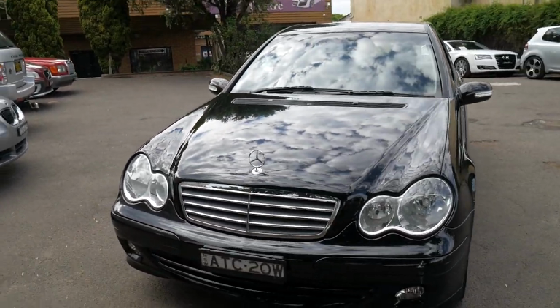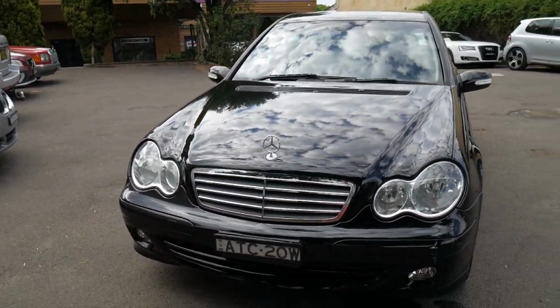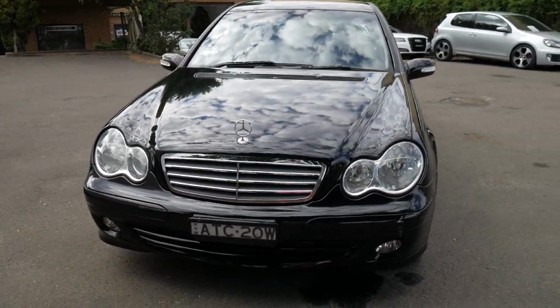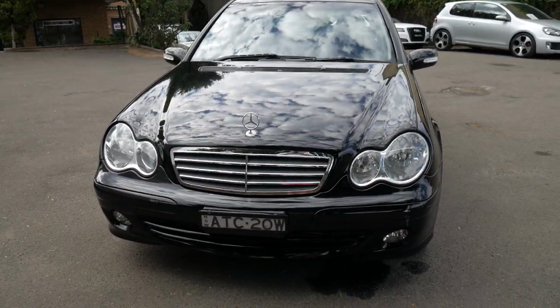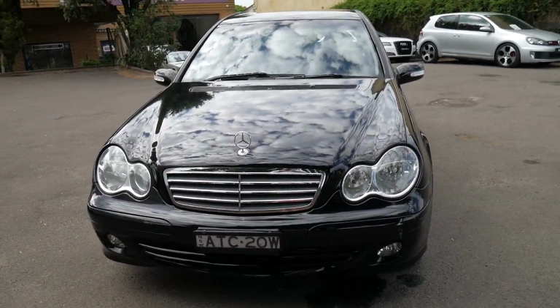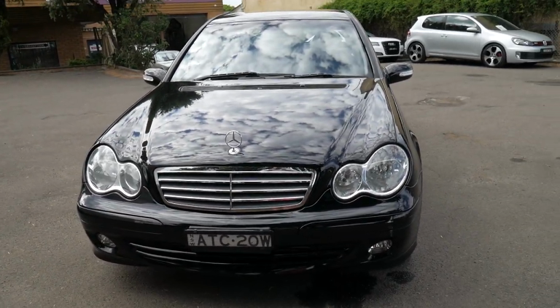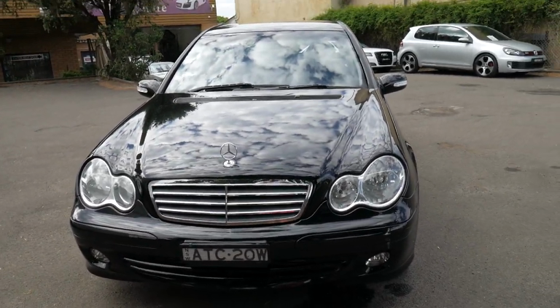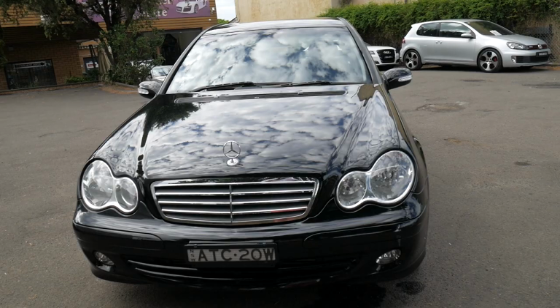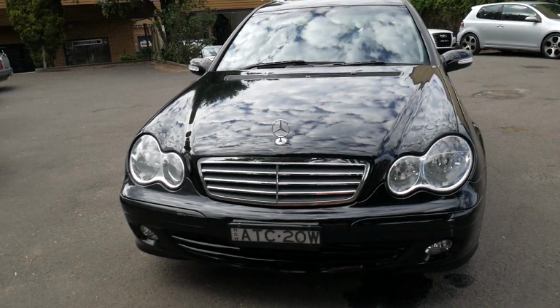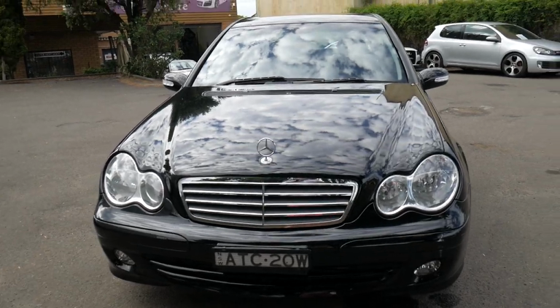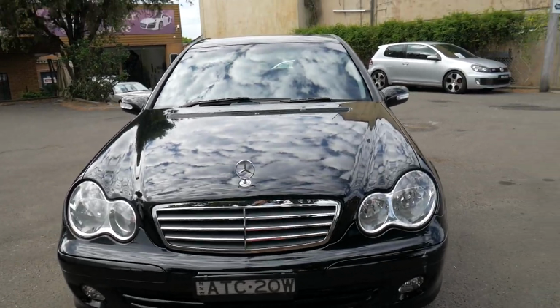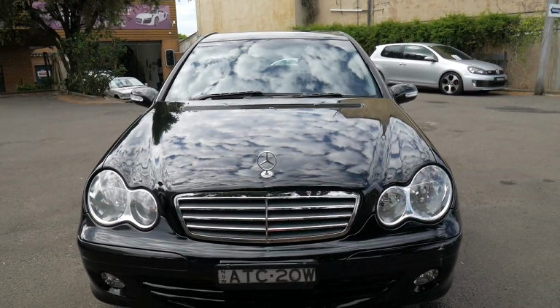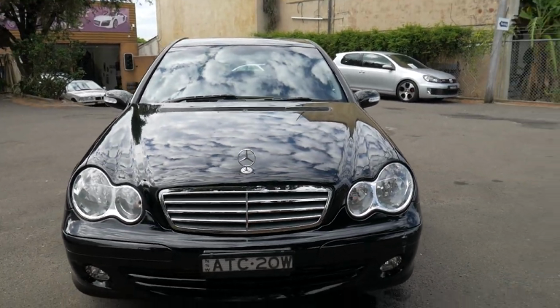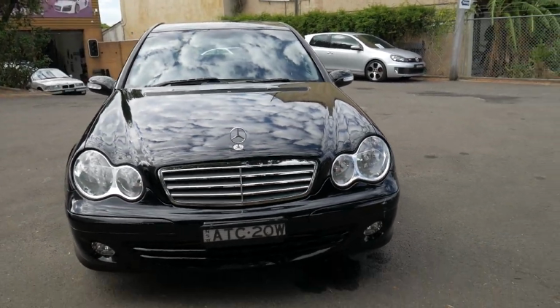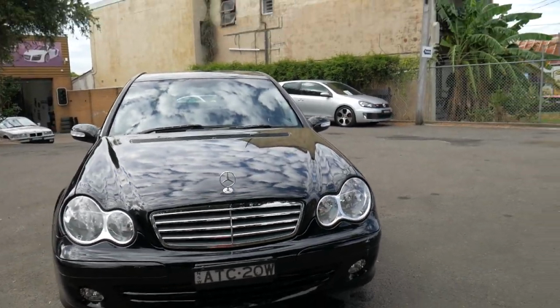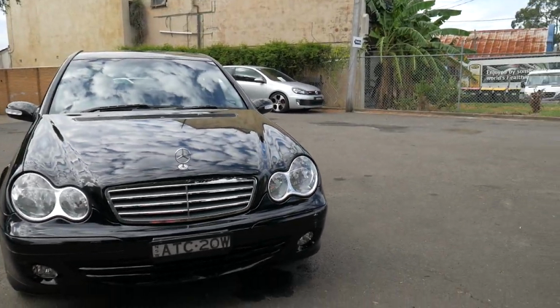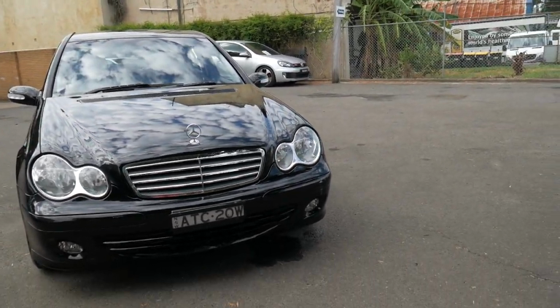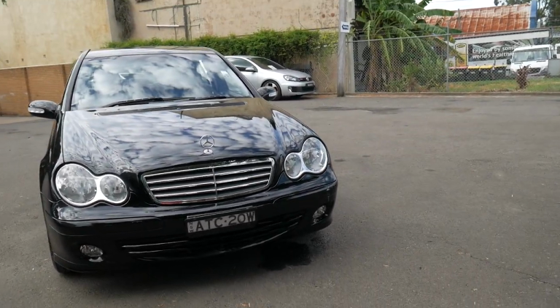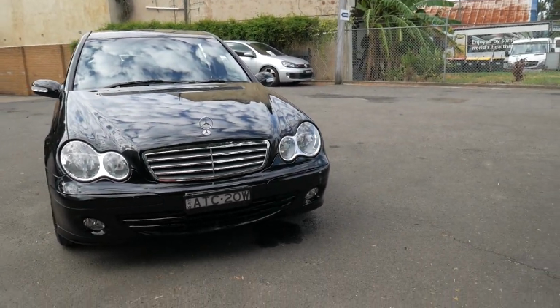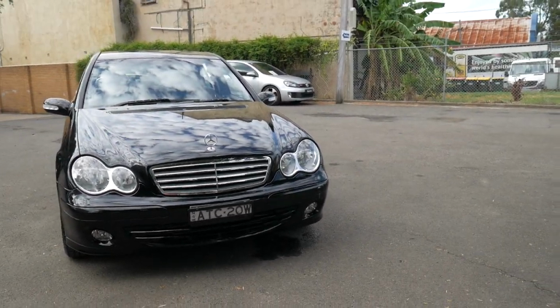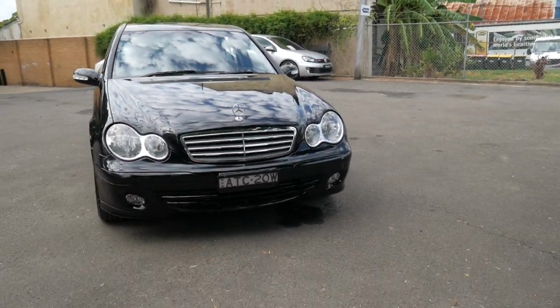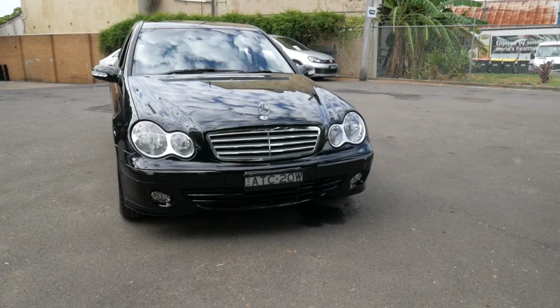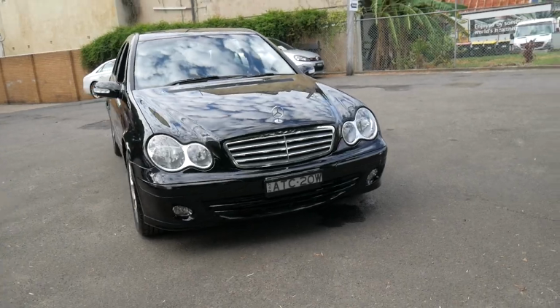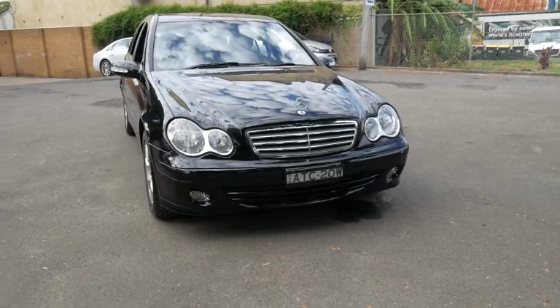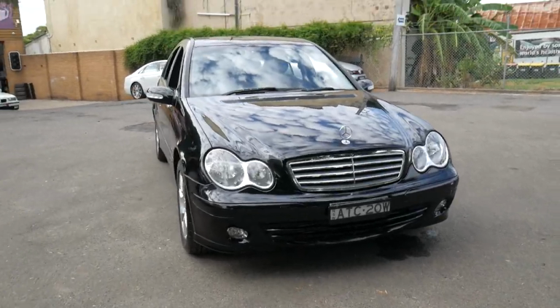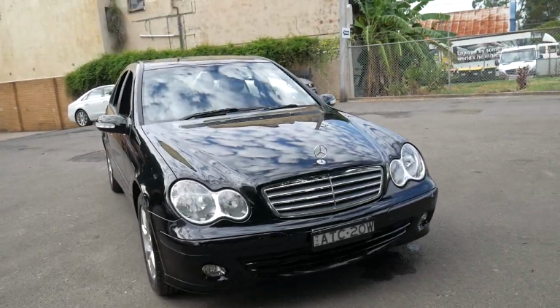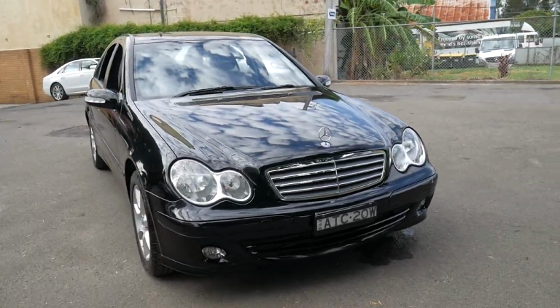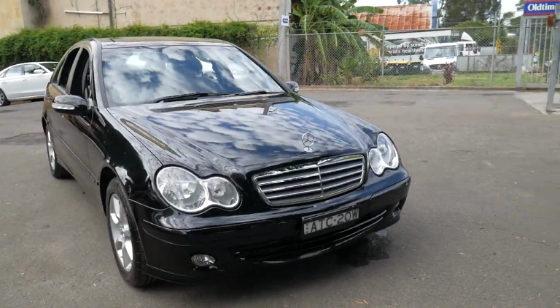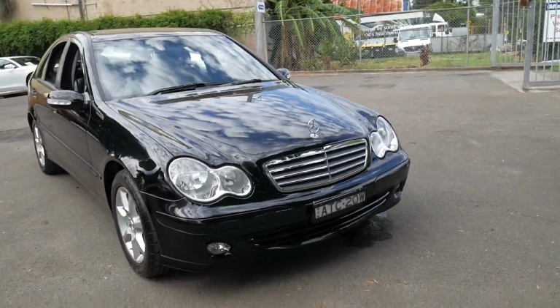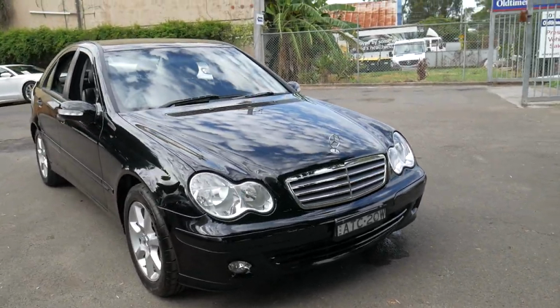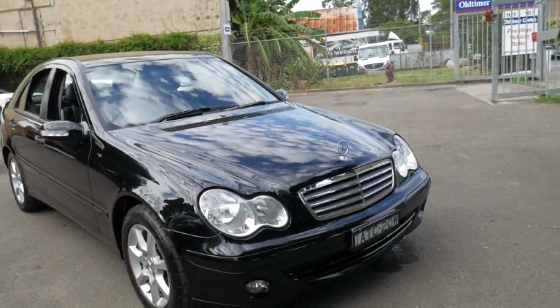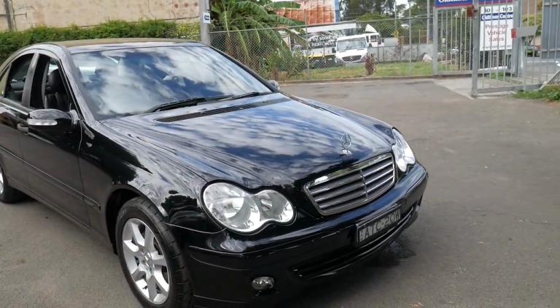It's even got the original number plates from when it was sold brand new — ATC20W. That just means it hasn't gone into state or been unregistered for a period of time. It's literally got the original plate still on it now.